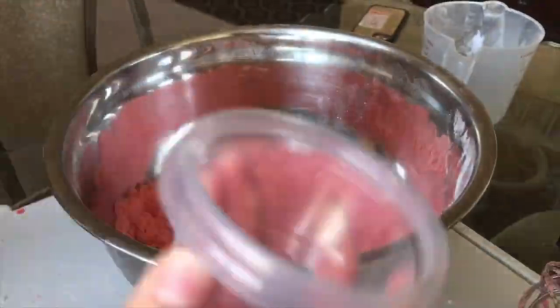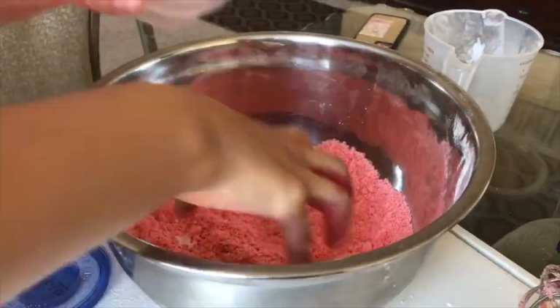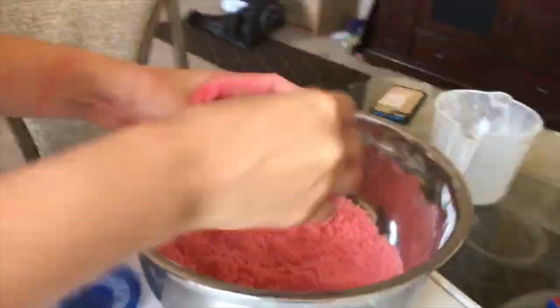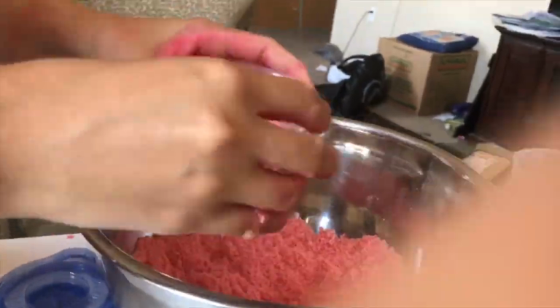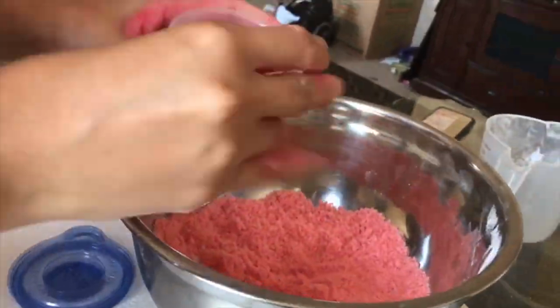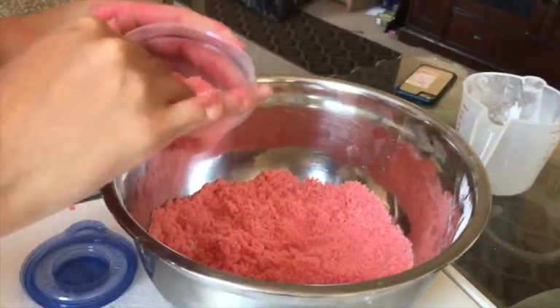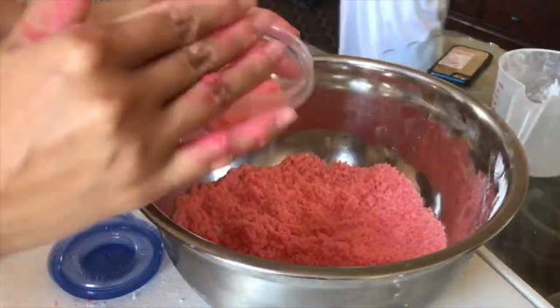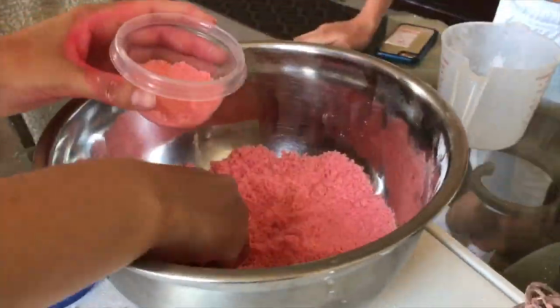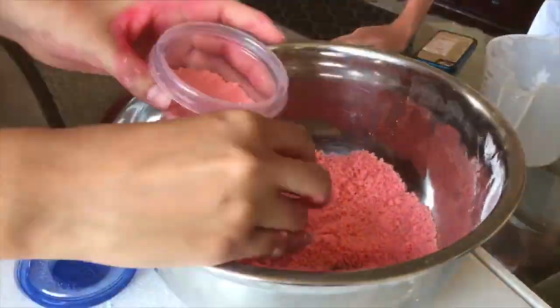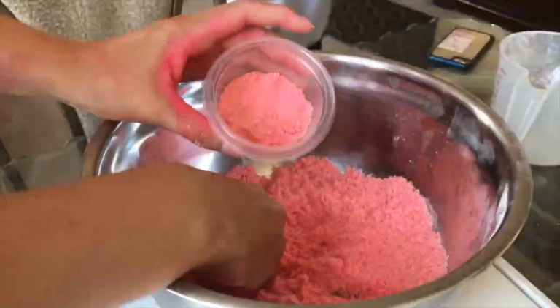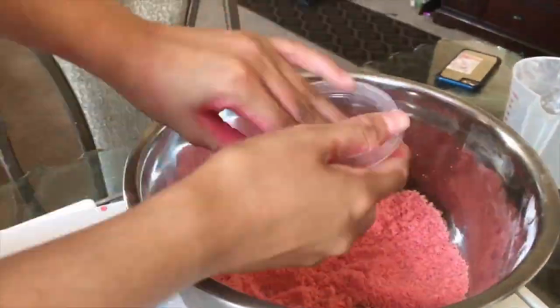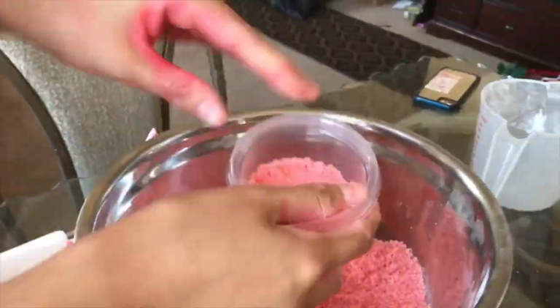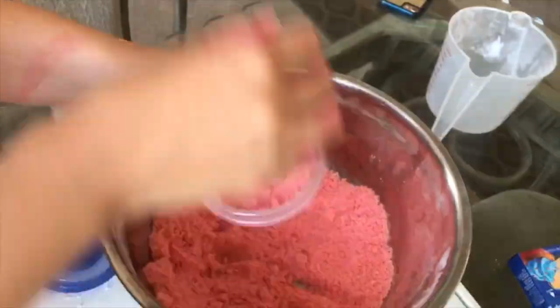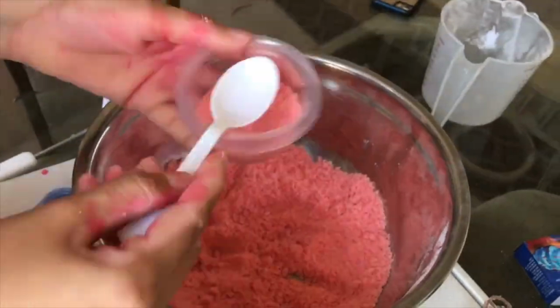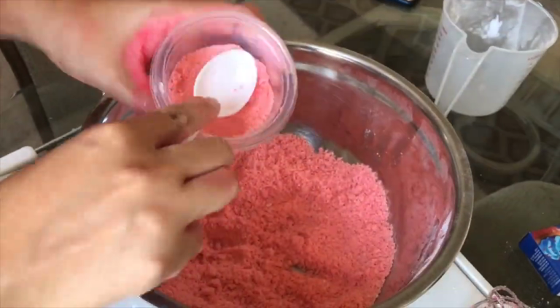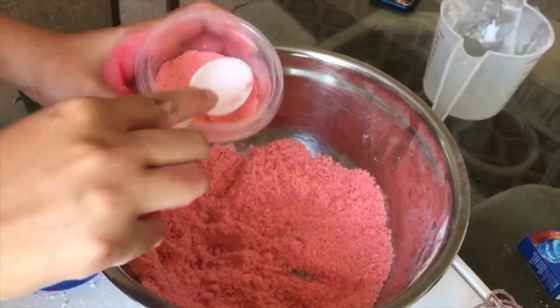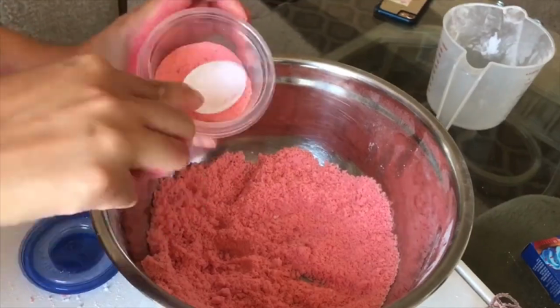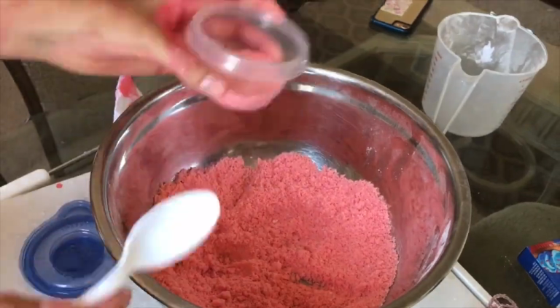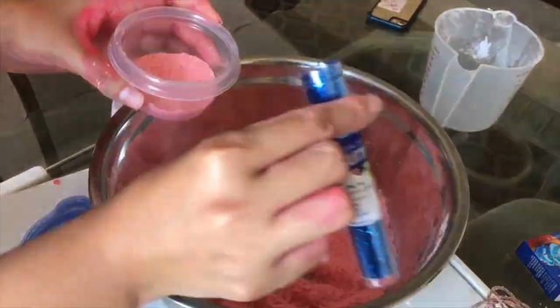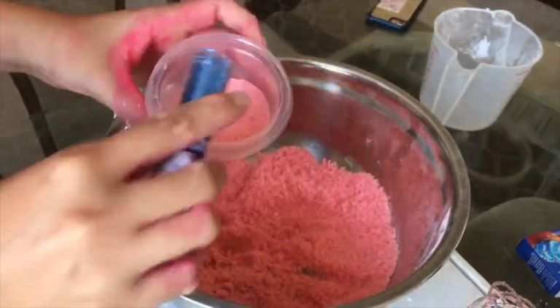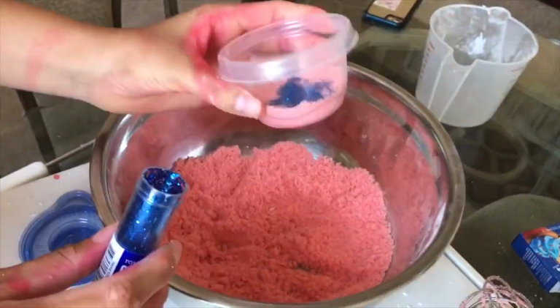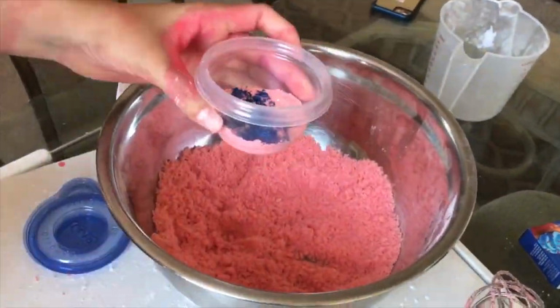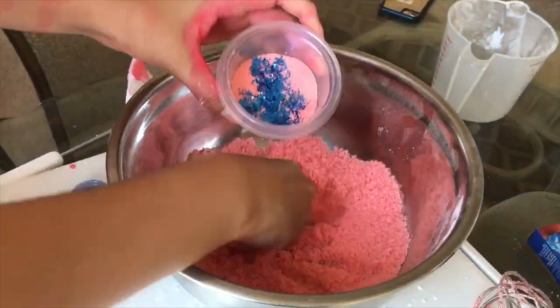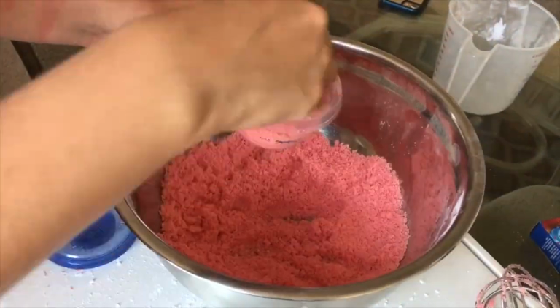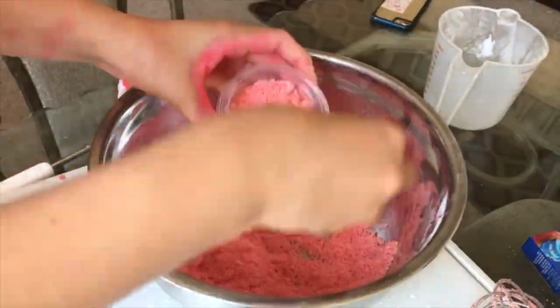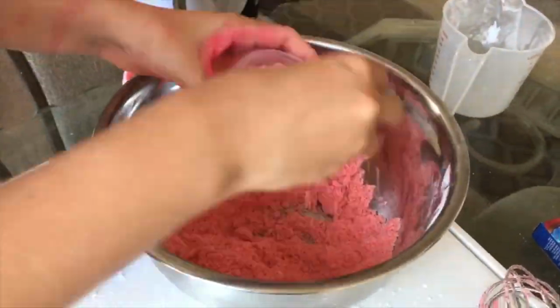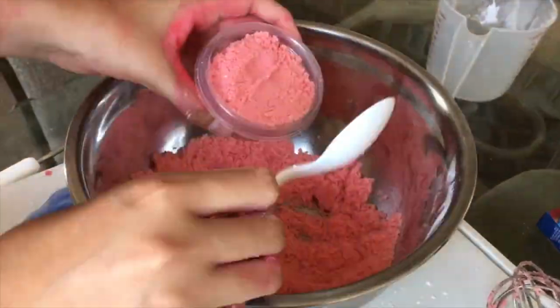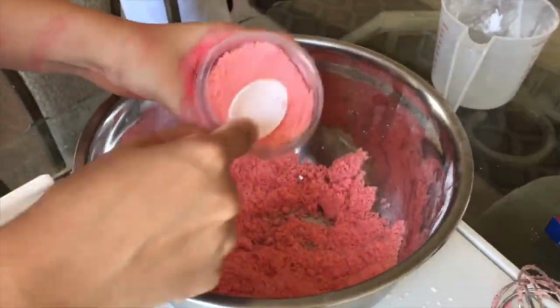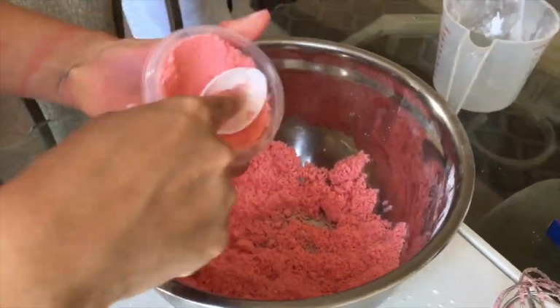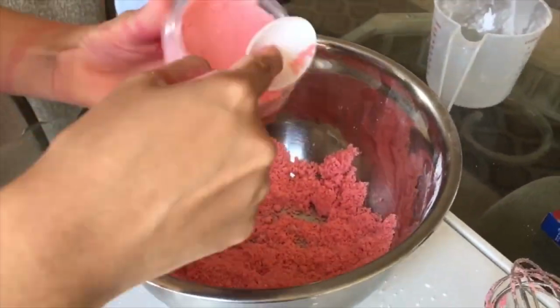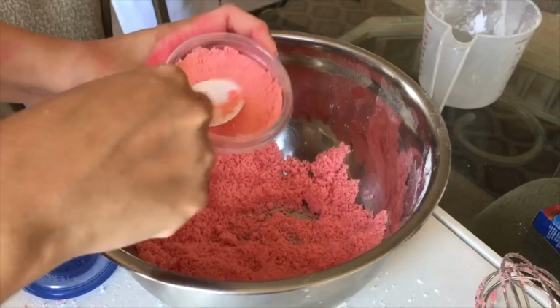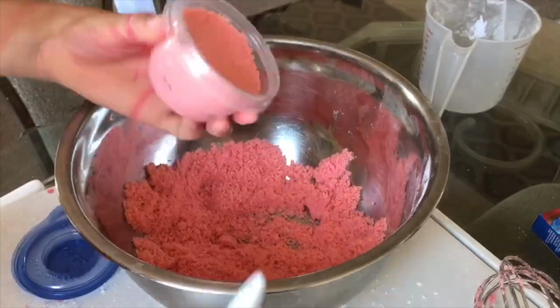Grab your mold or container, whichever you prefer, and press the mixture well so you can compact it tightly. Now, you can add your glitter, or whatever you choose to put inside of it.